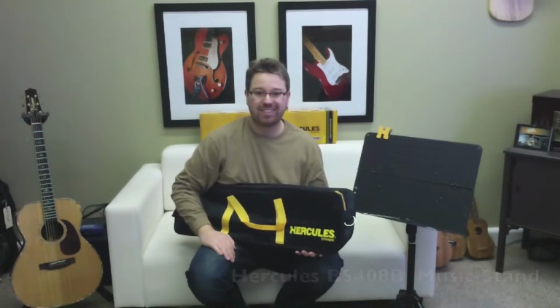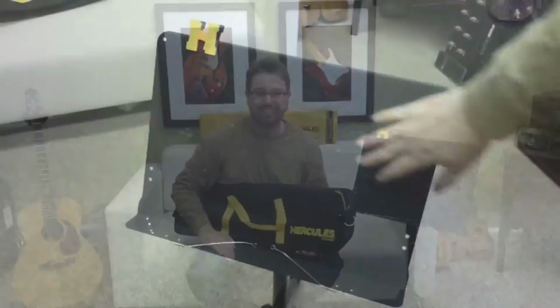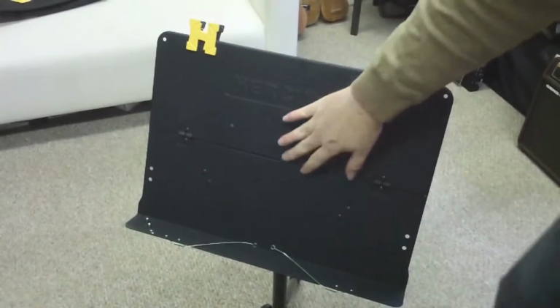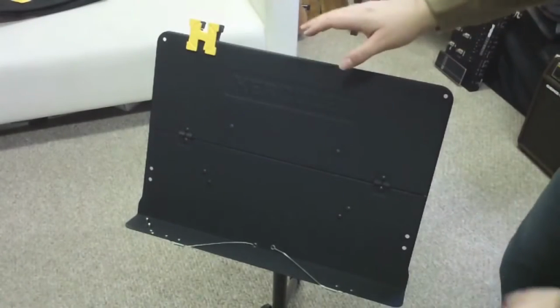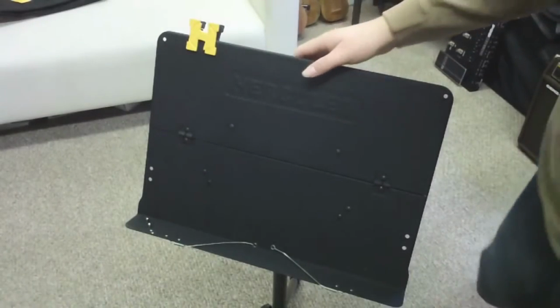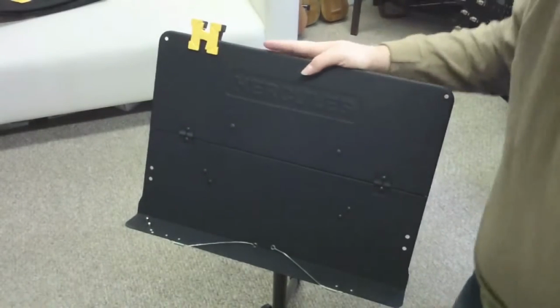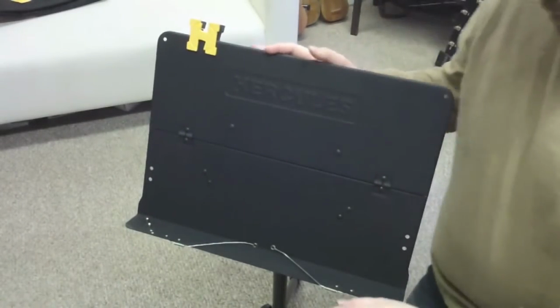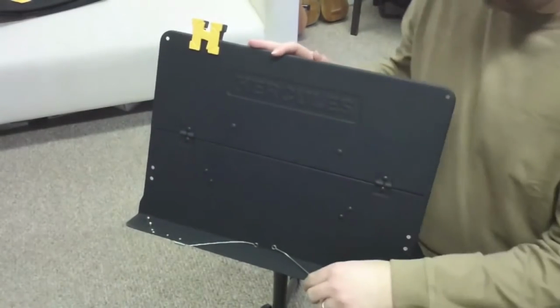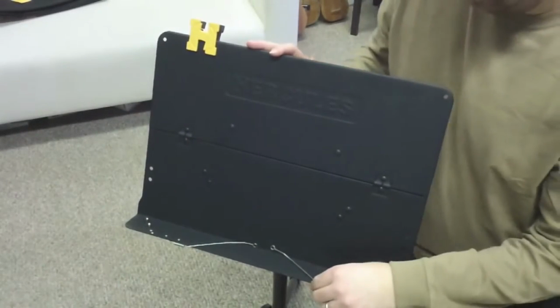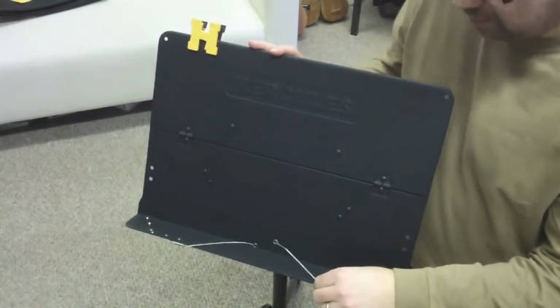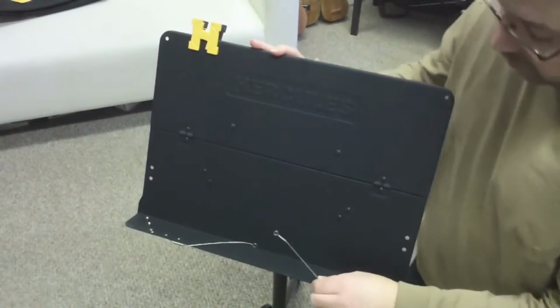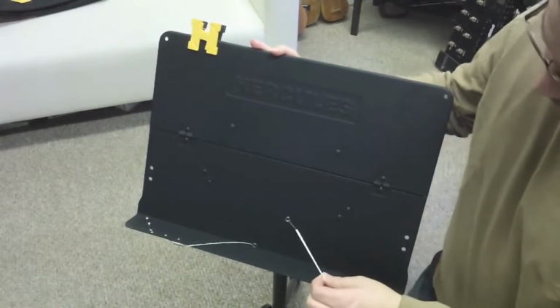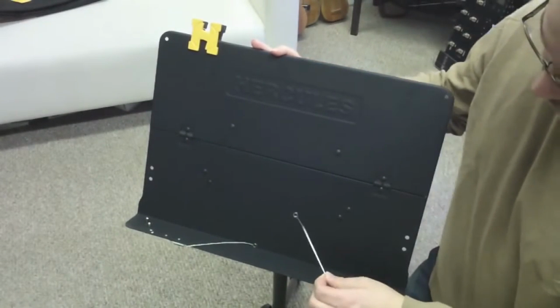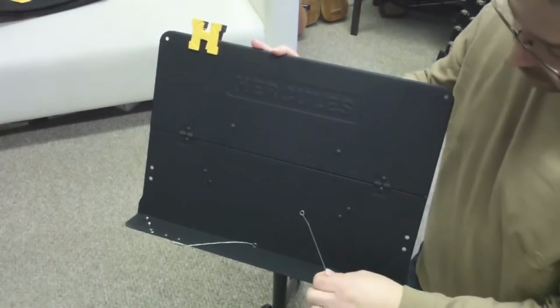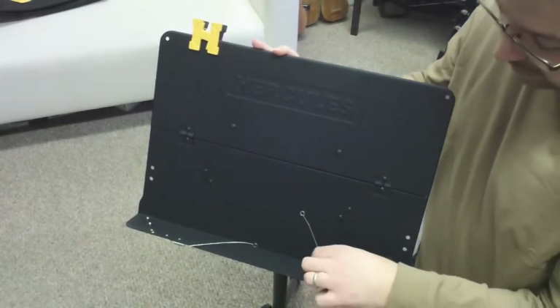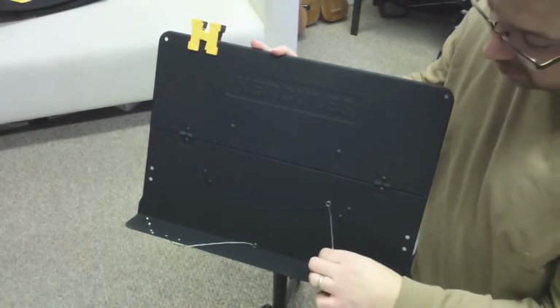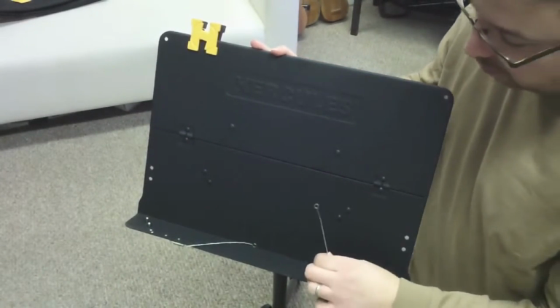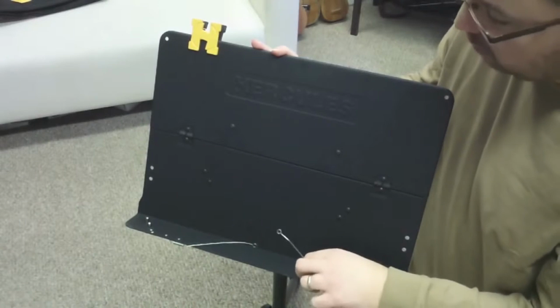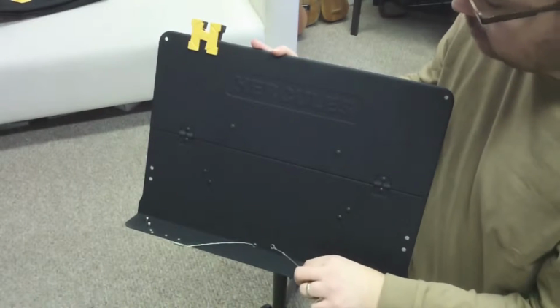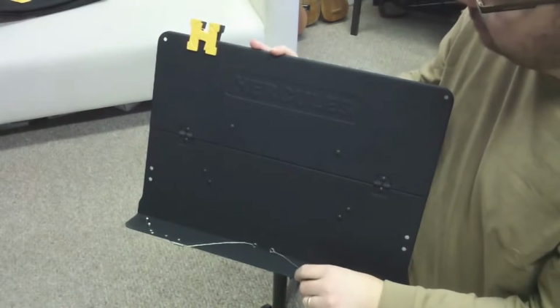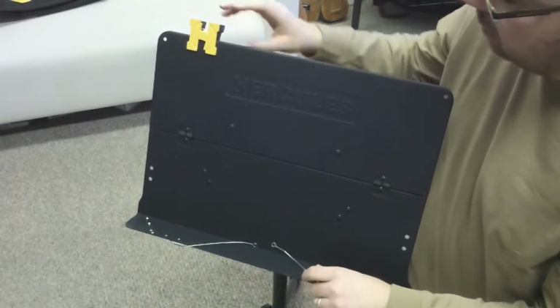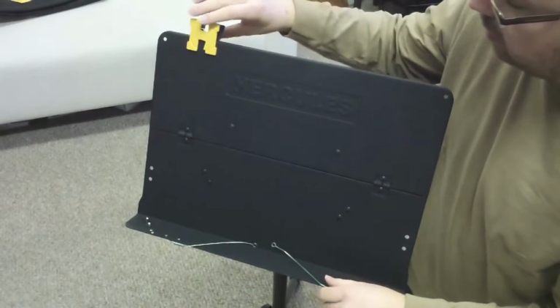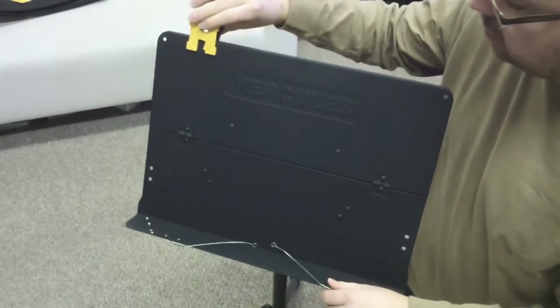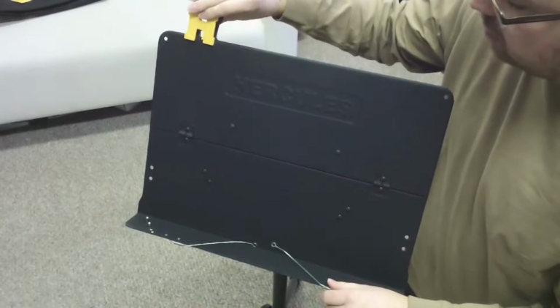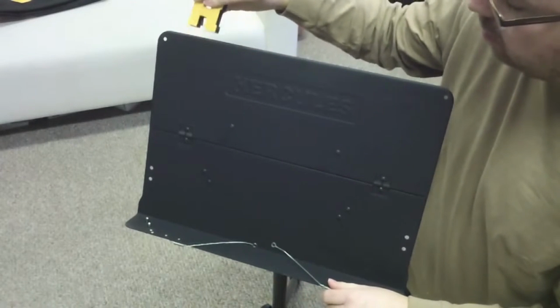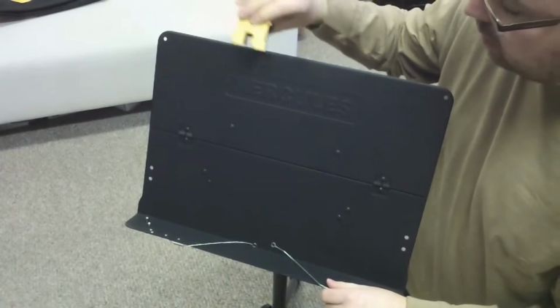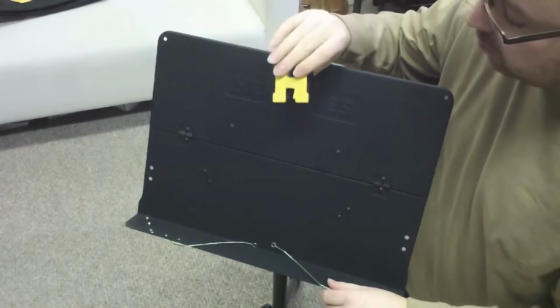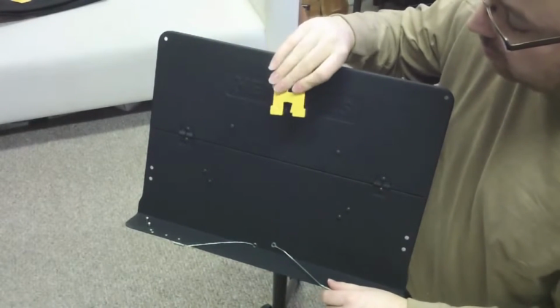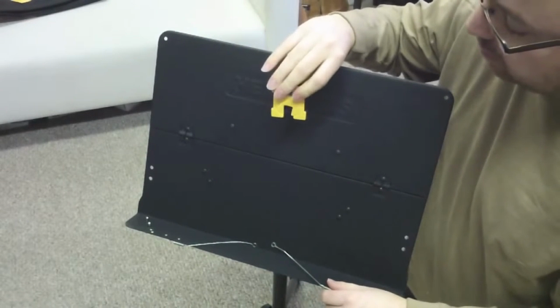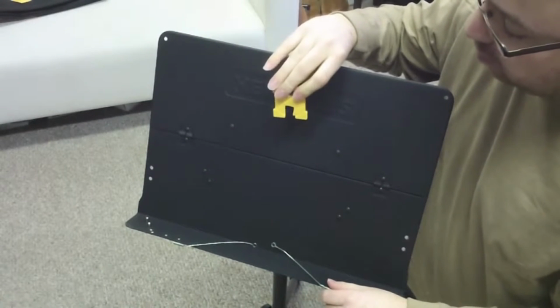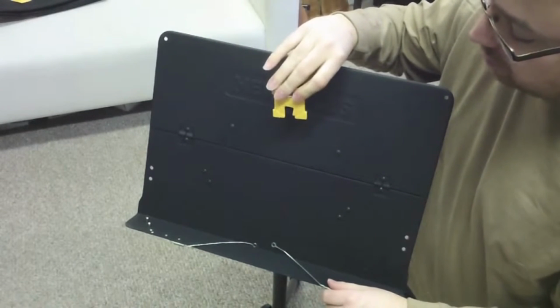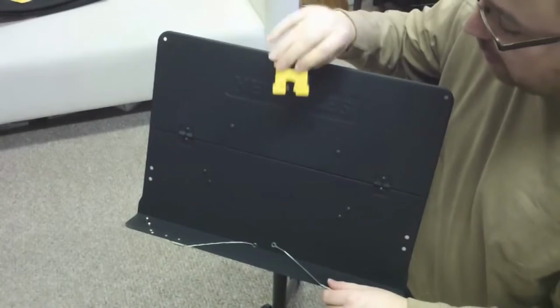So this is the face of the stand. You have these spring-mounted attachments to hold your music in place. Another nice feature is this Hercules stand comes with a clip to hold your music in place.